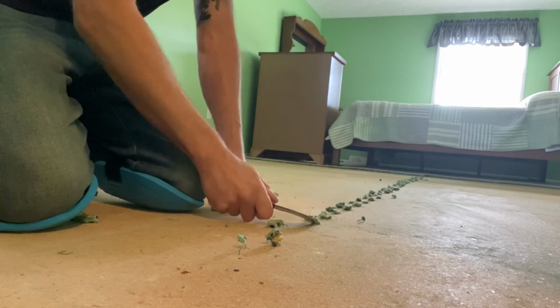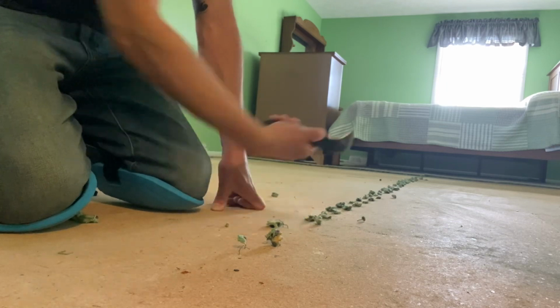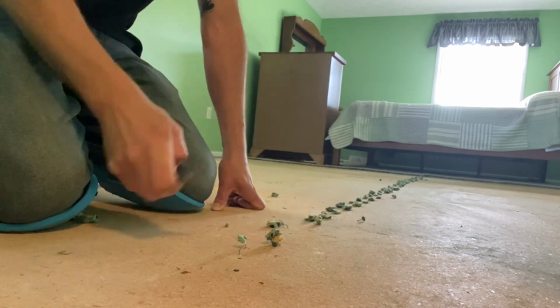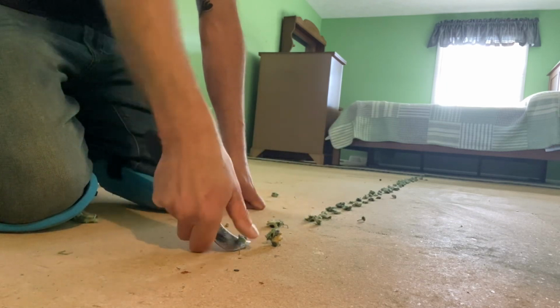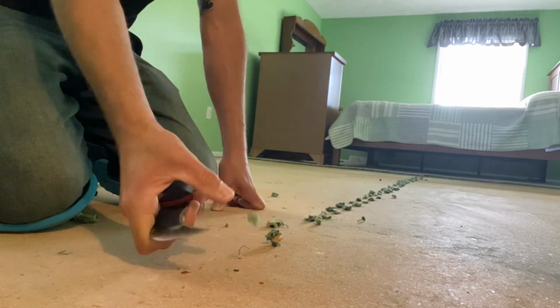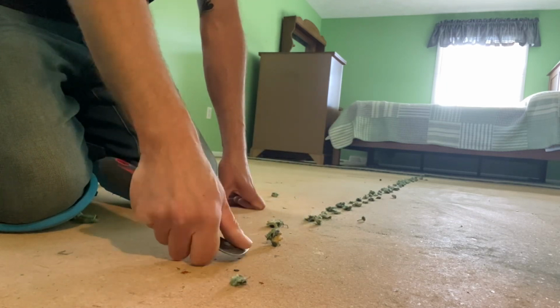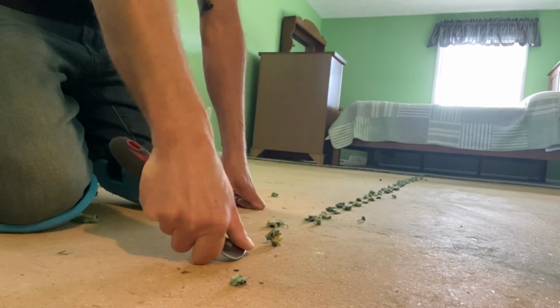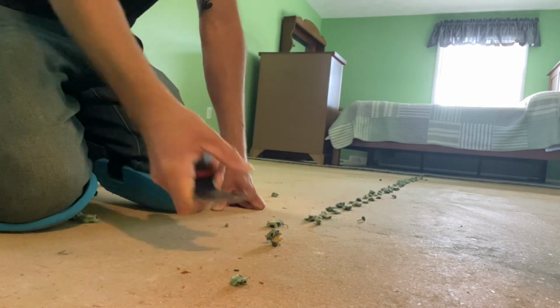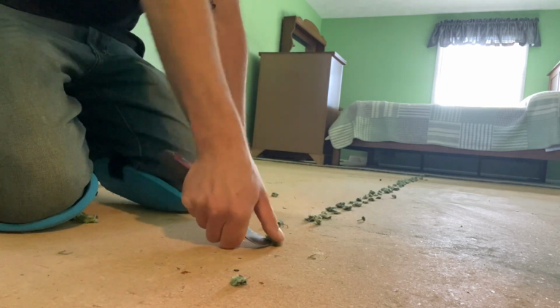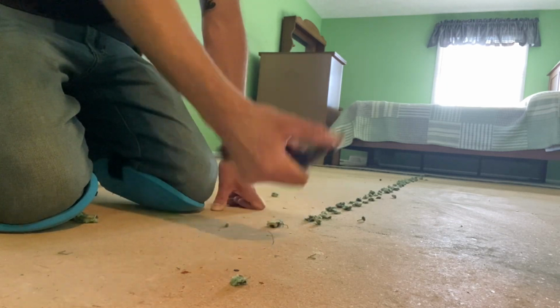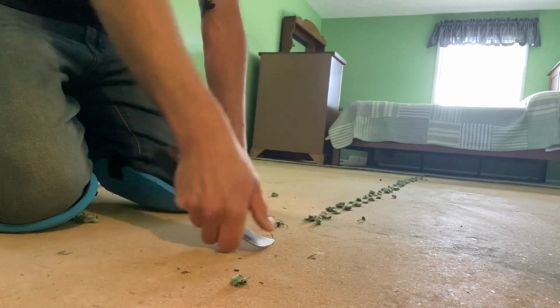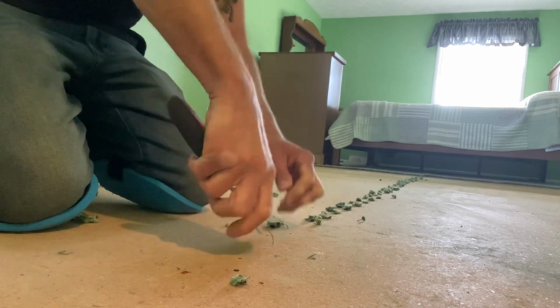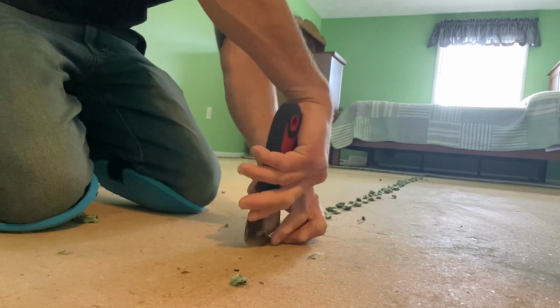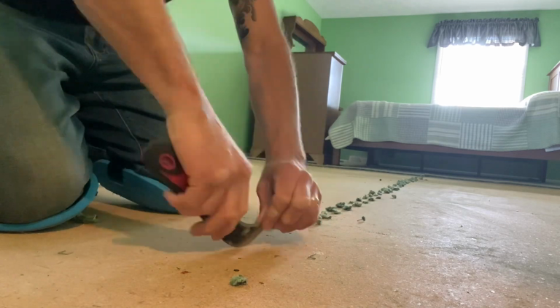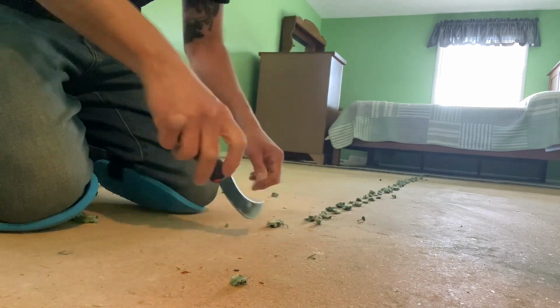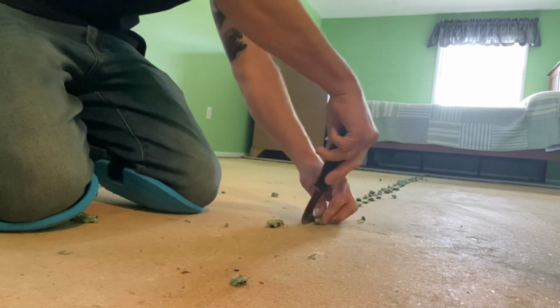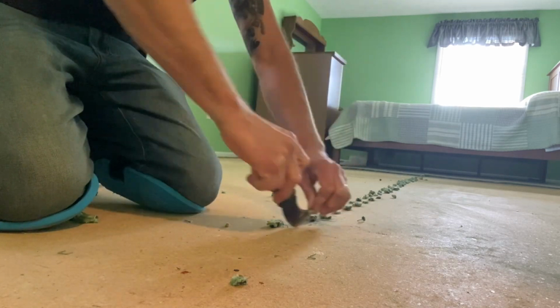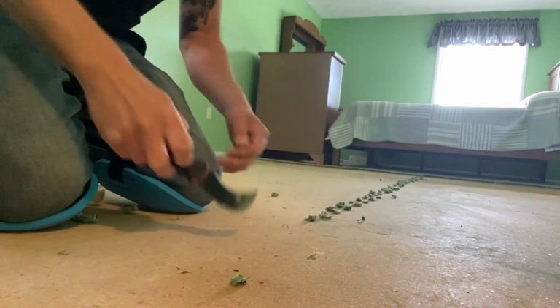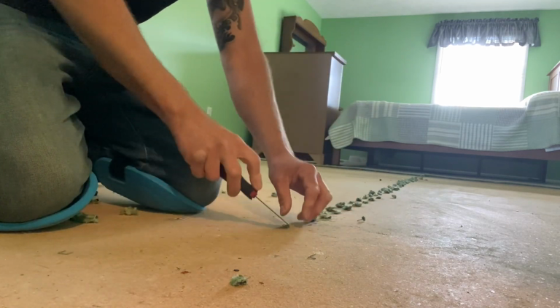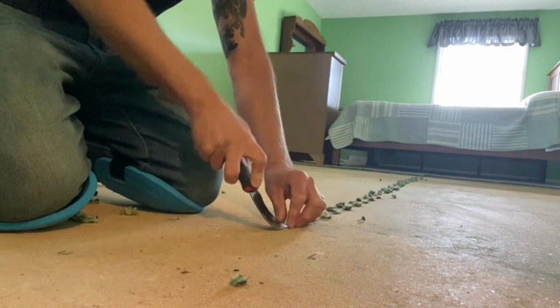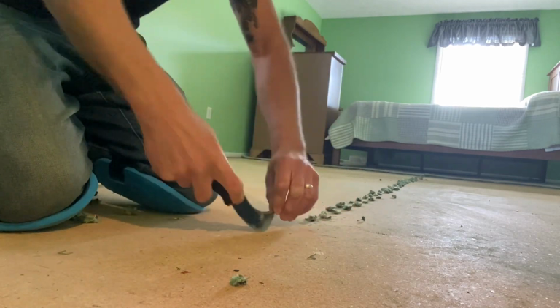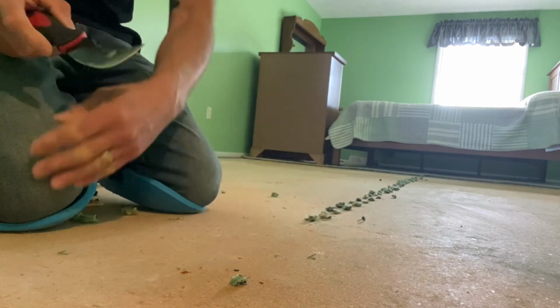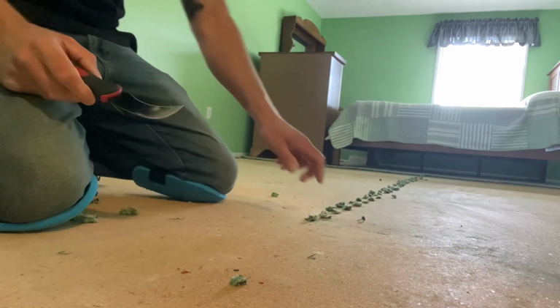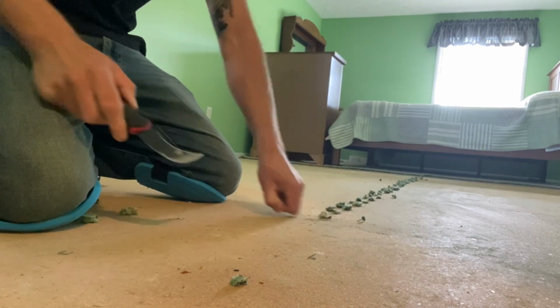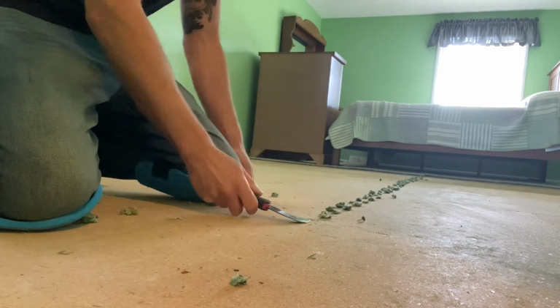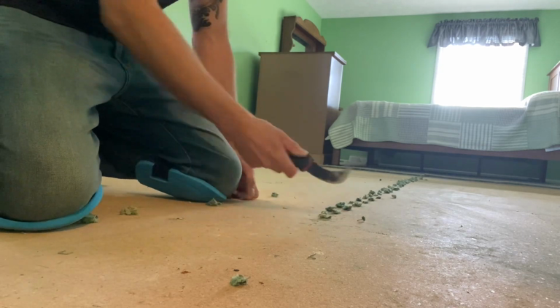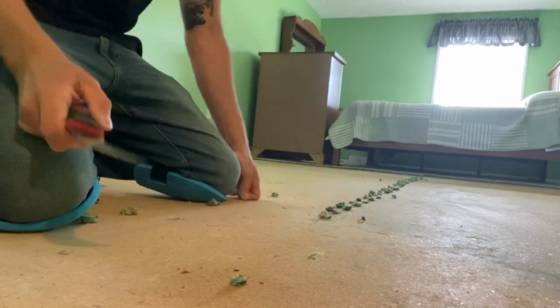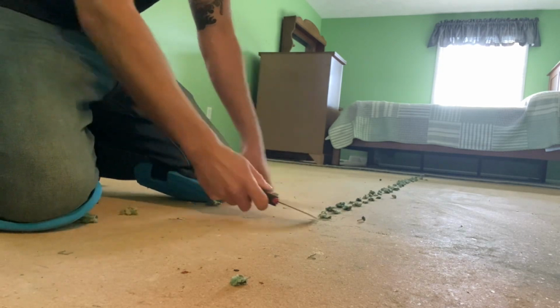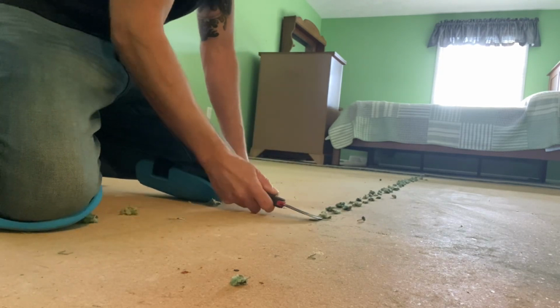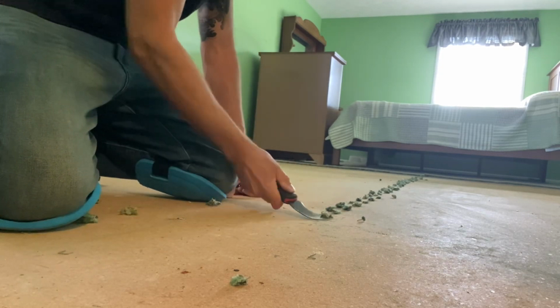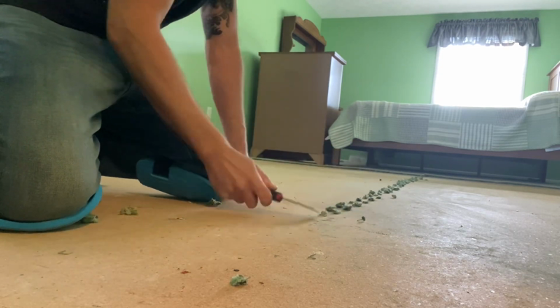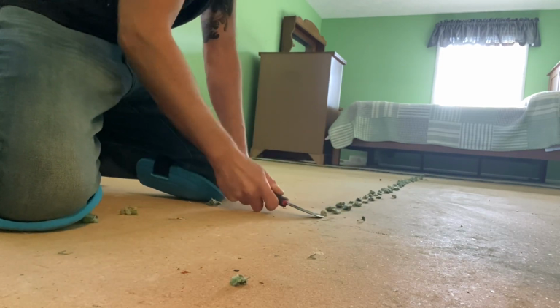You could also use a linoleum knife or a hook knife. You could get these at the big box stores for about four dollars and fling them out. This is hit or miss with this process — it's not bad, but also not great.